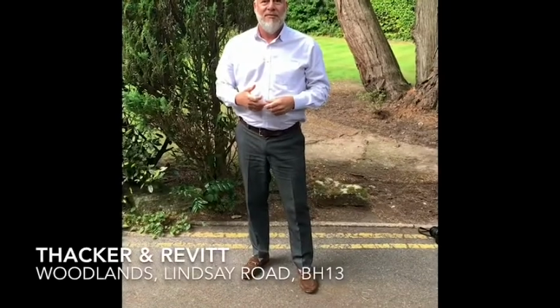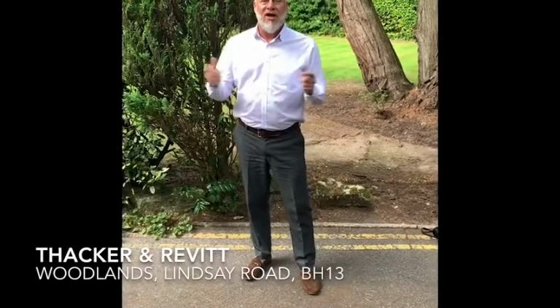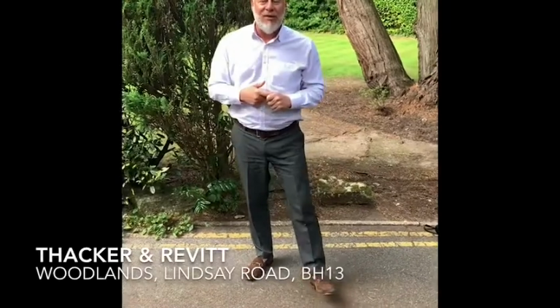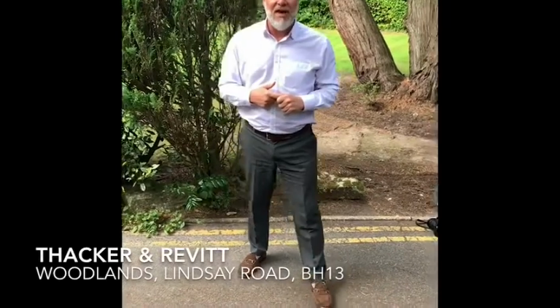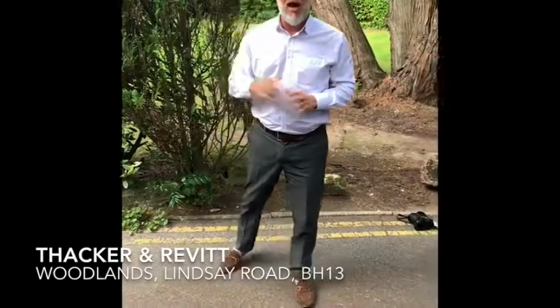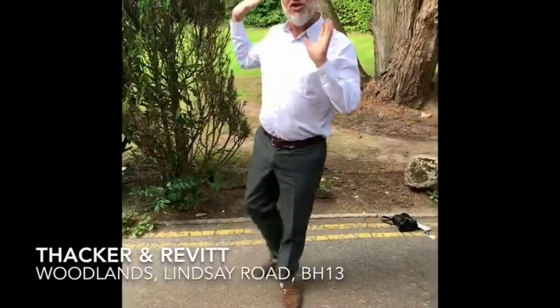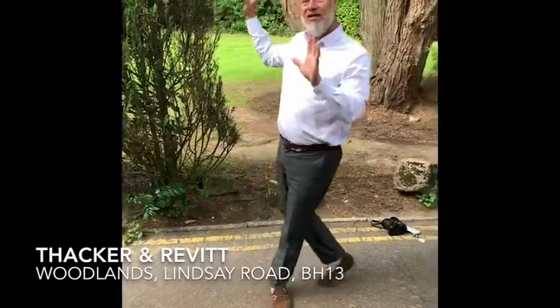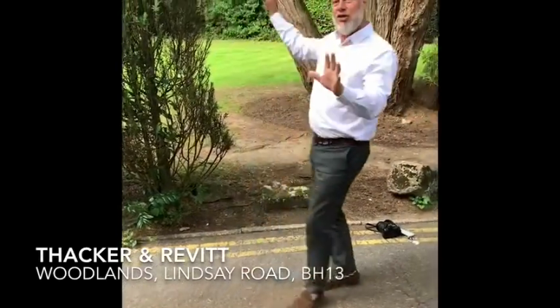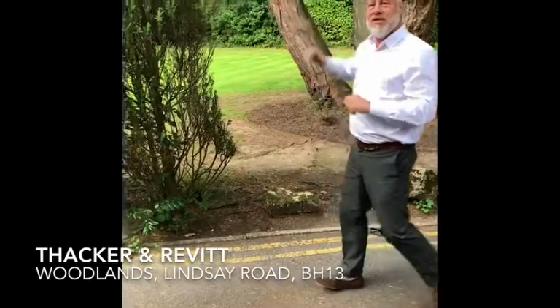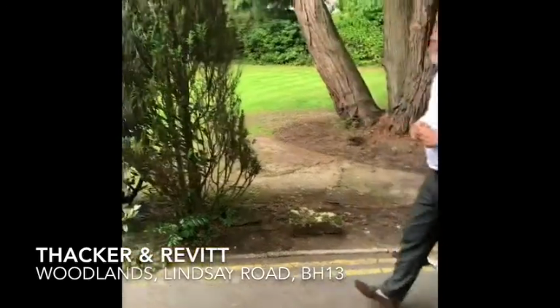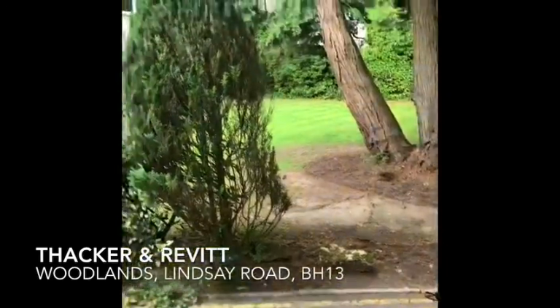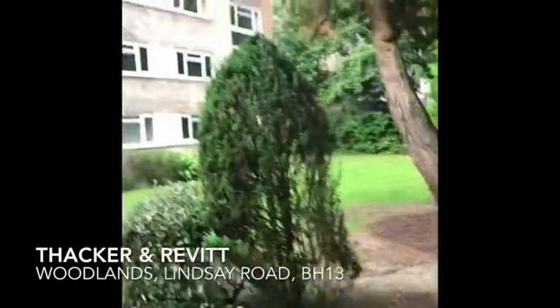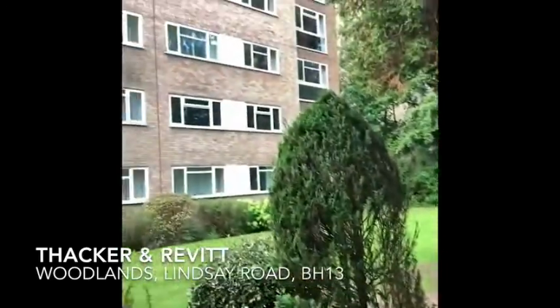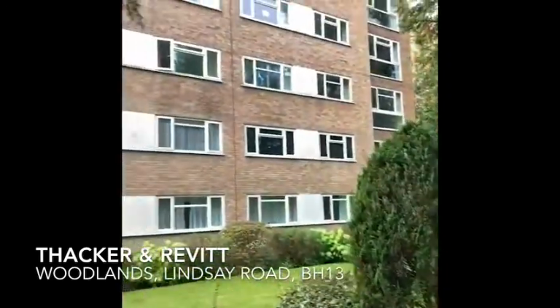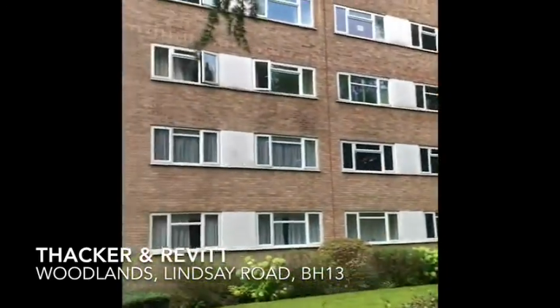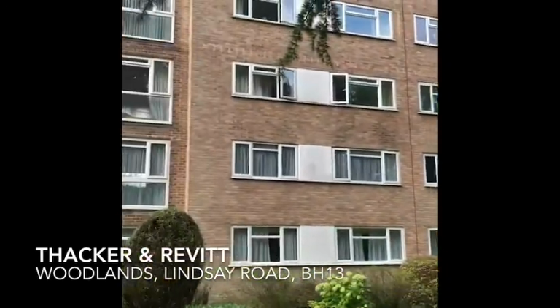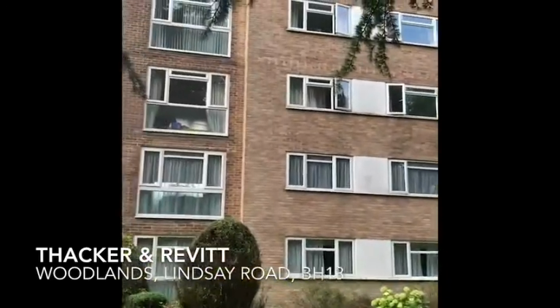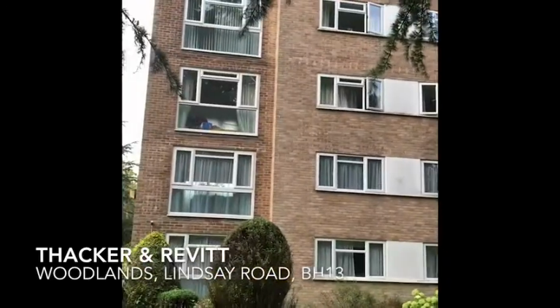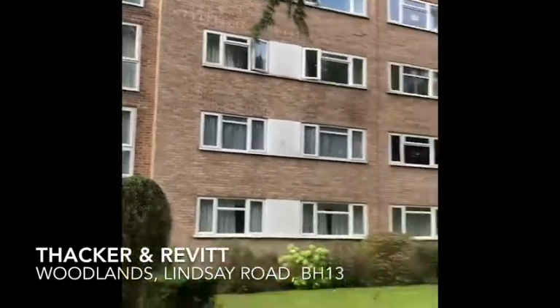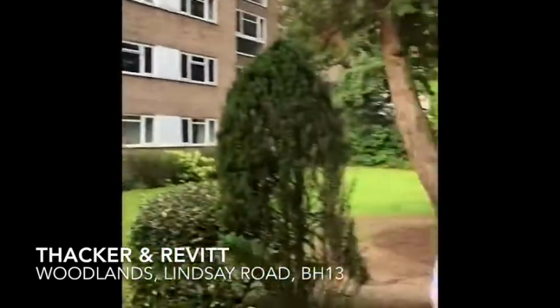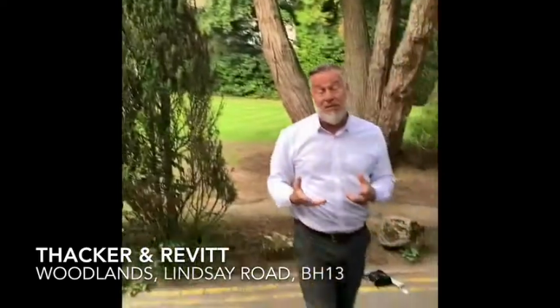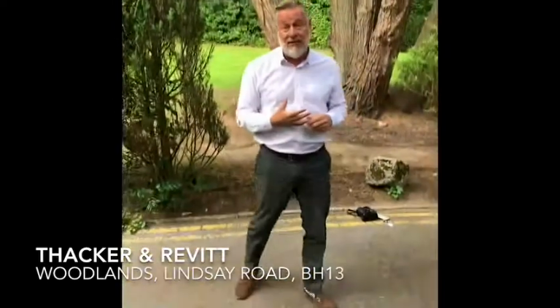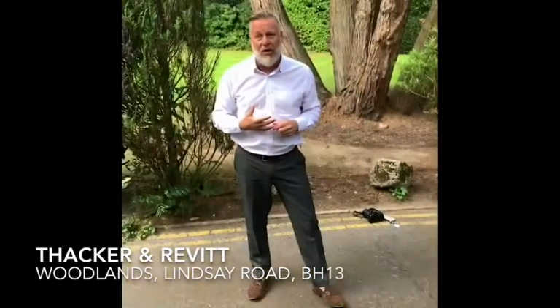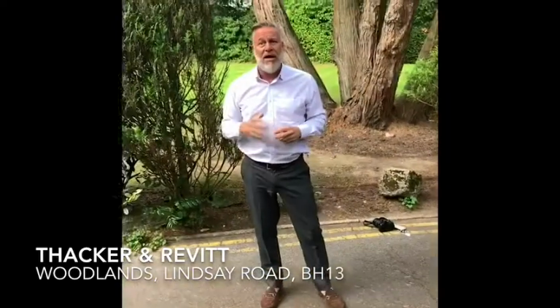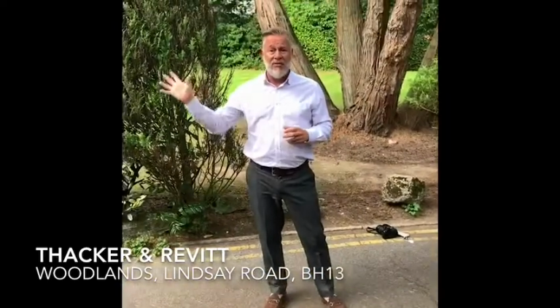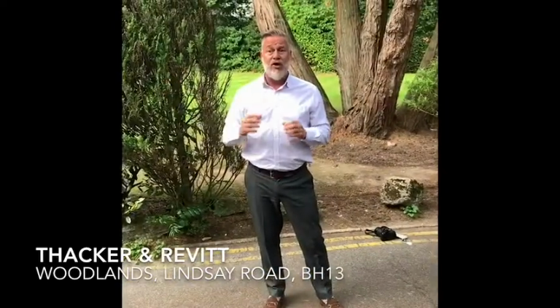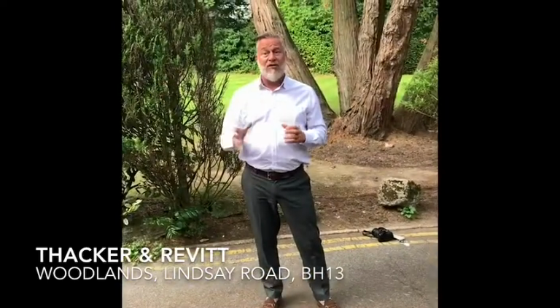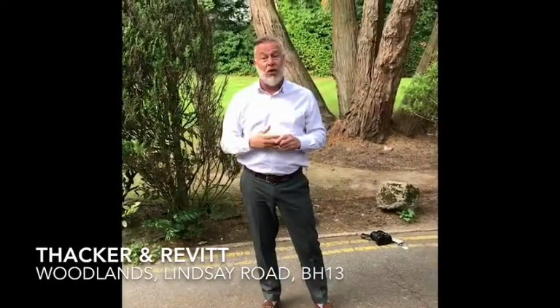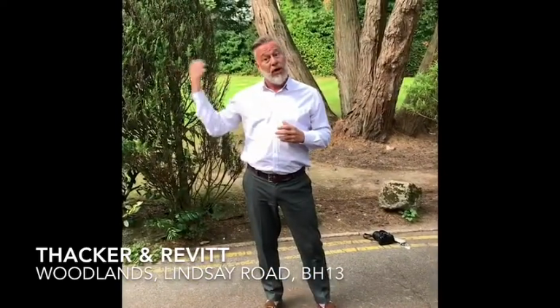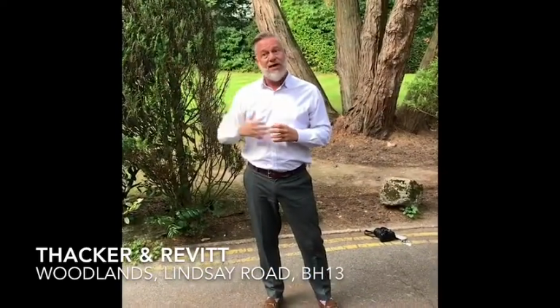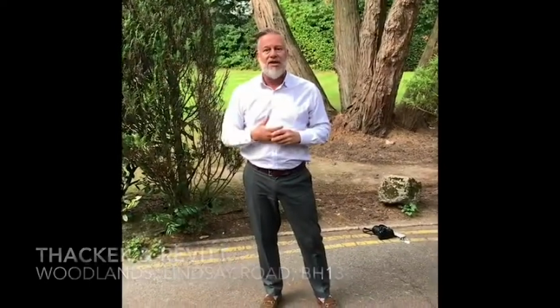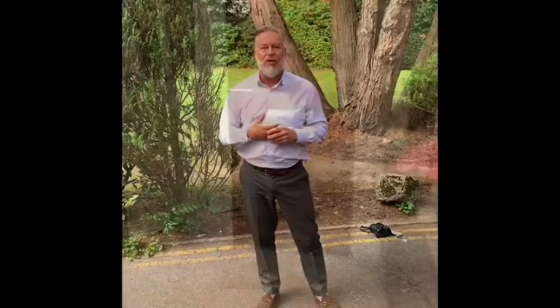Hi guys, it's Terry from Thacker & Ravitt. I want you to check out this new property that we've taken on. This is Woodlands in Lindsay Road and this is a two-bedroom purpose-built second-floor apartment. Come through the garage, share a freehold. We're going to have a look inside and show you around.